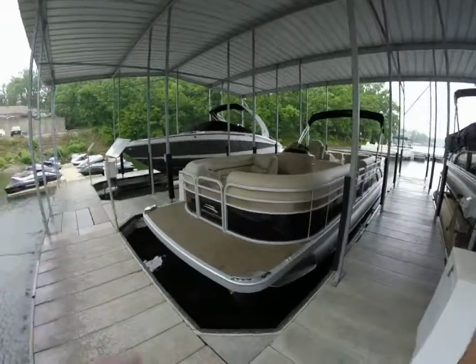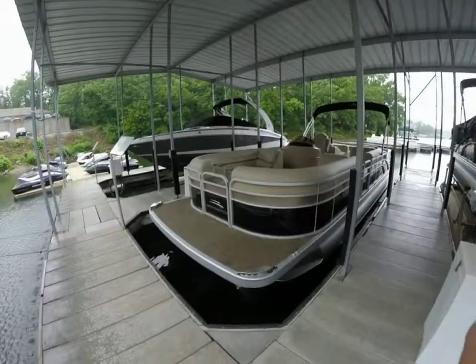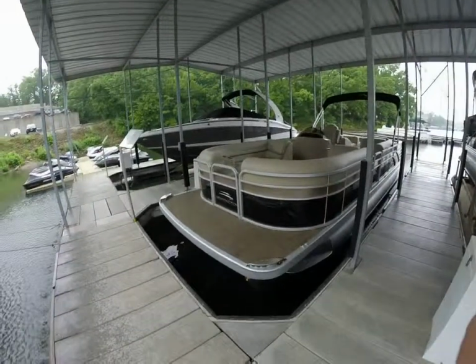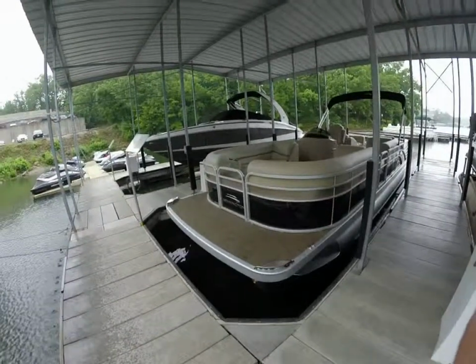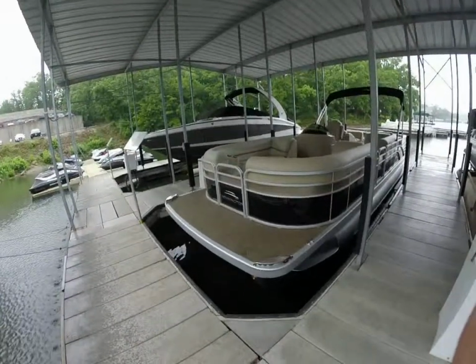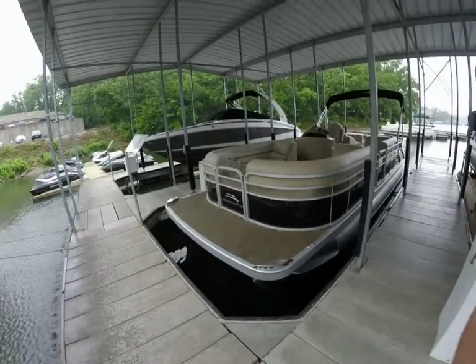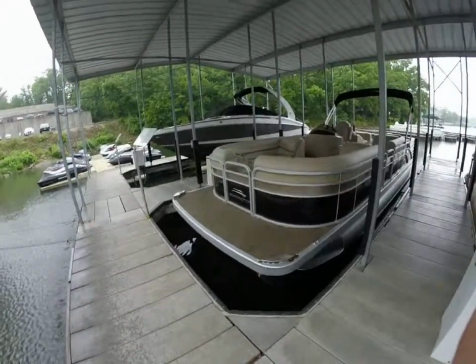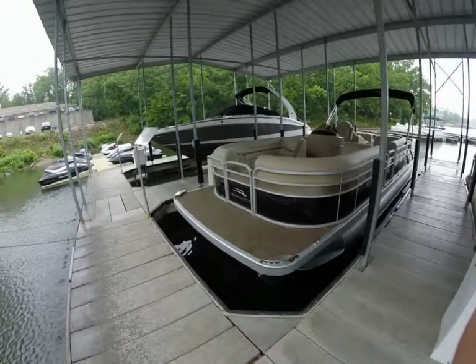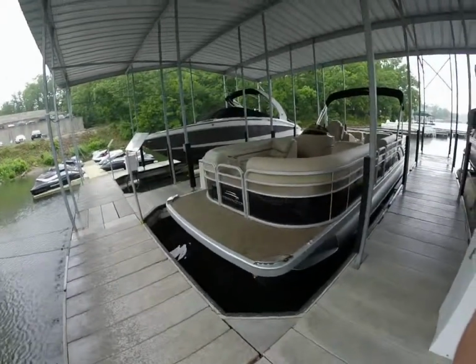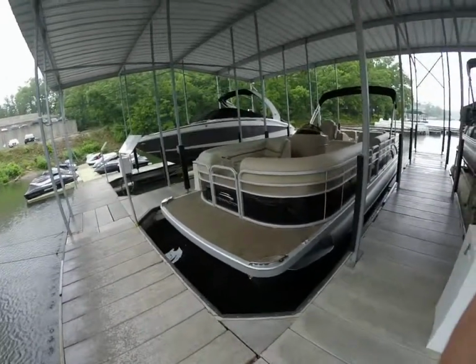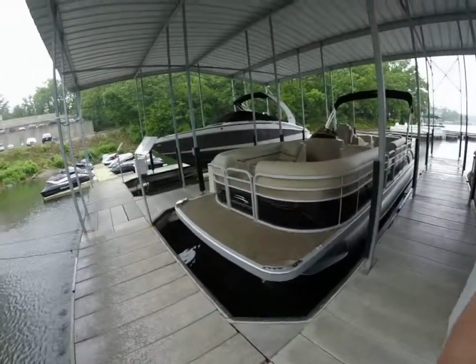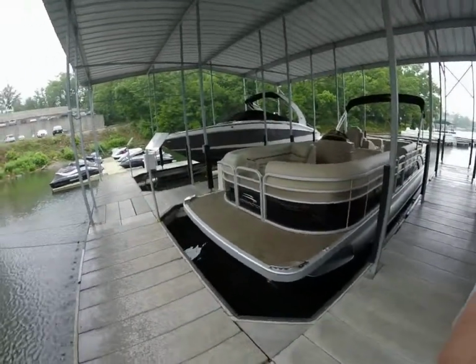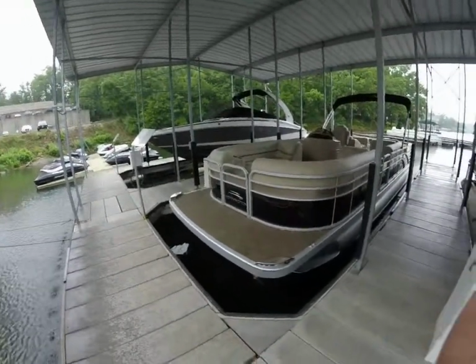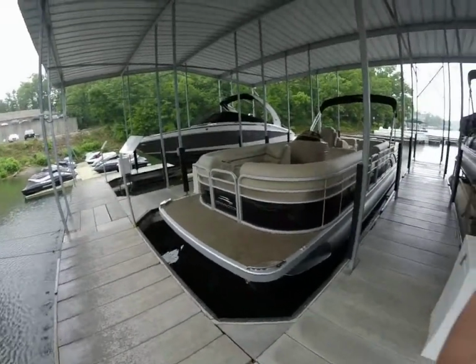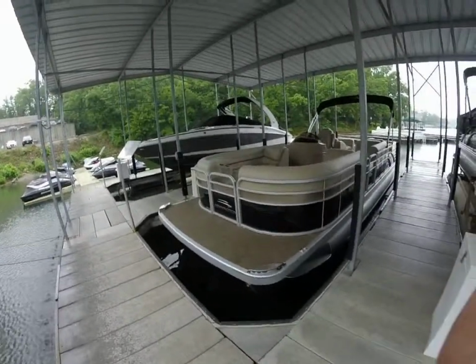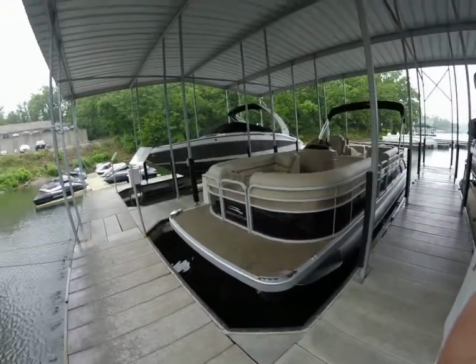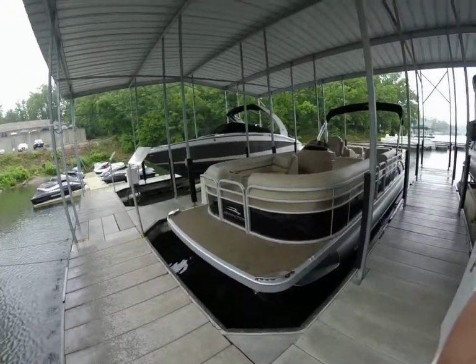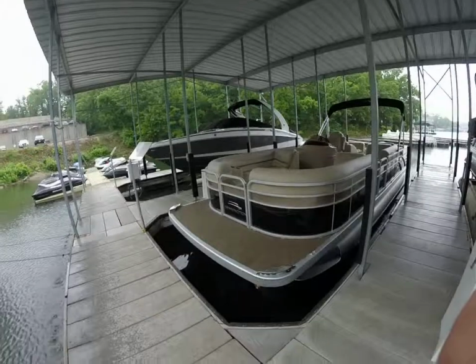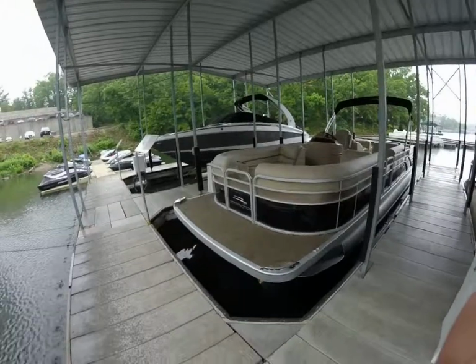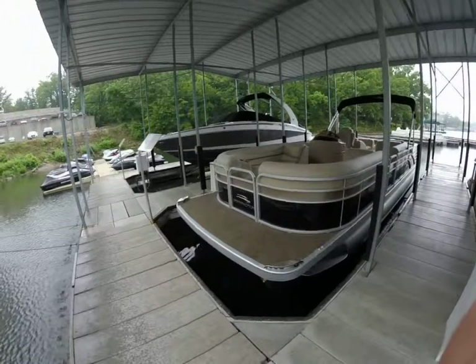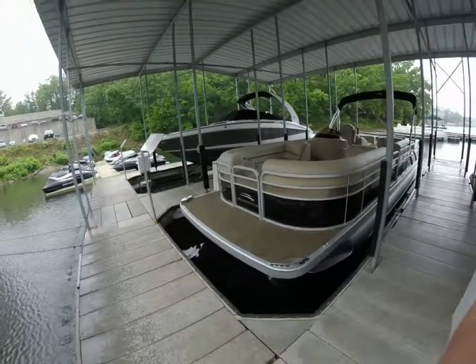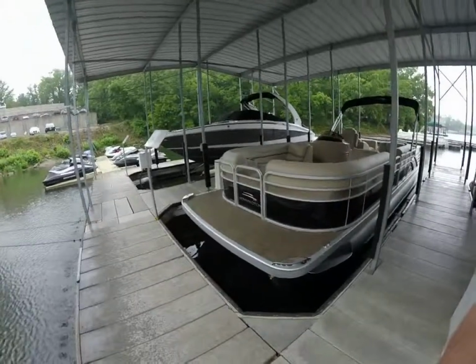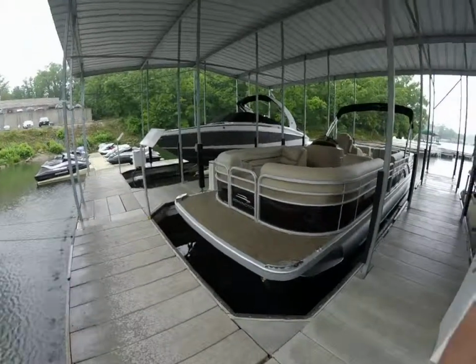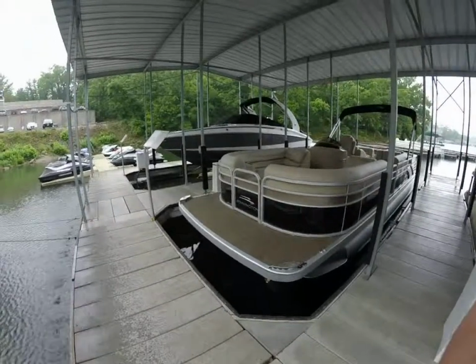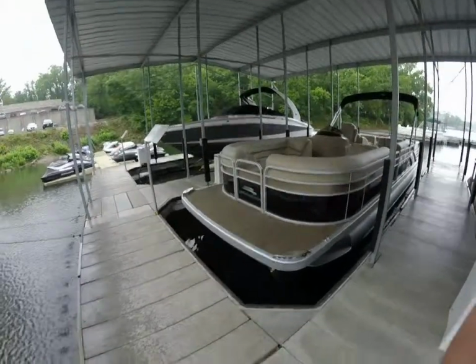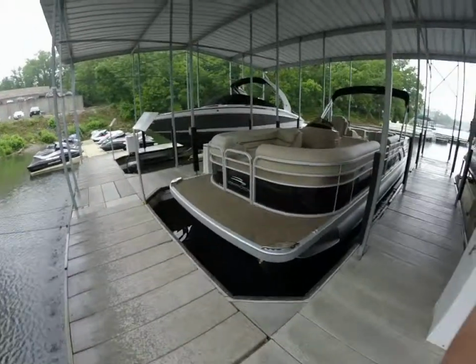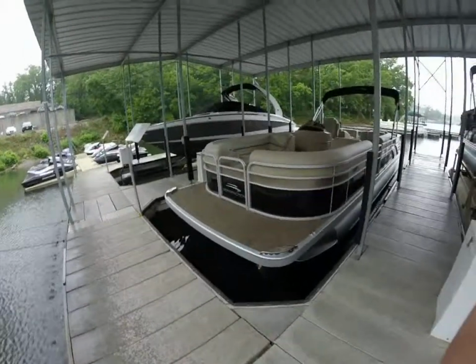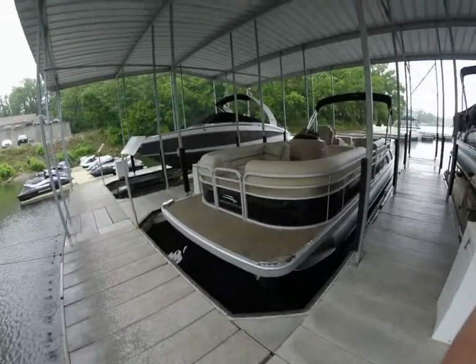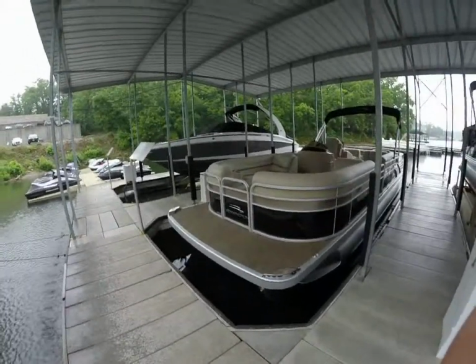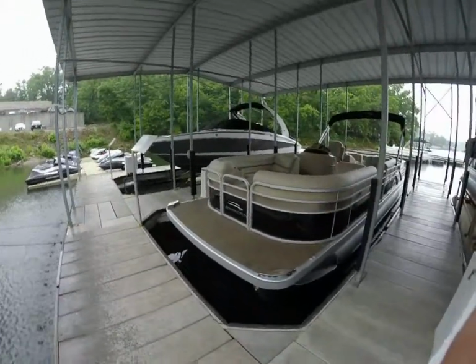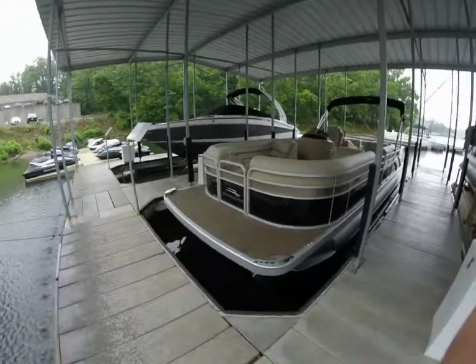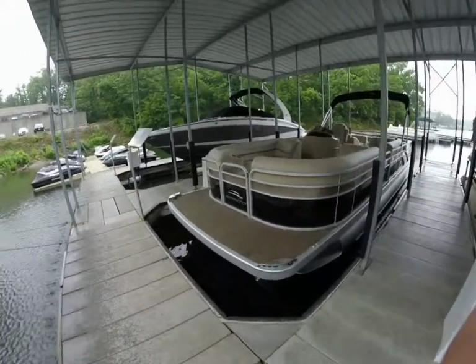Hey guys, this is Kyle Kelly from Kelly's Port taking you through the 2014 Bennington 2574 GCW.